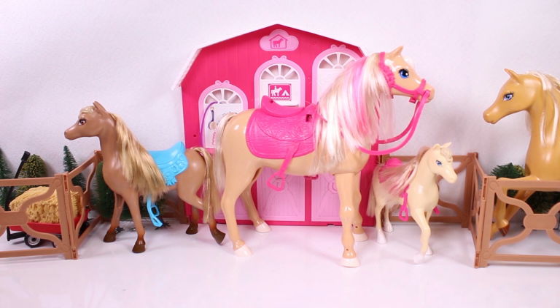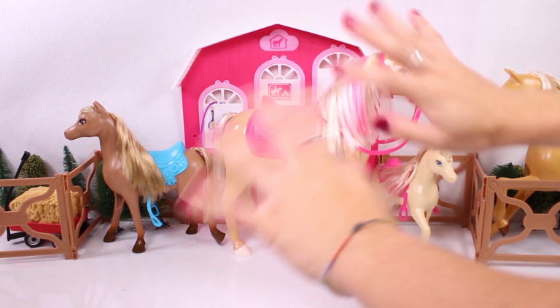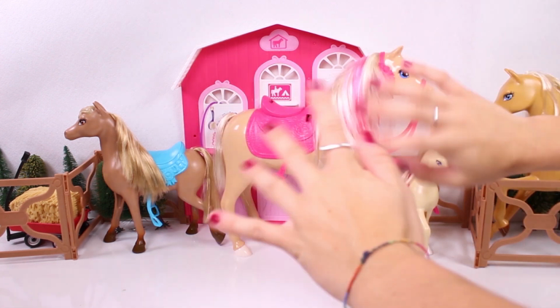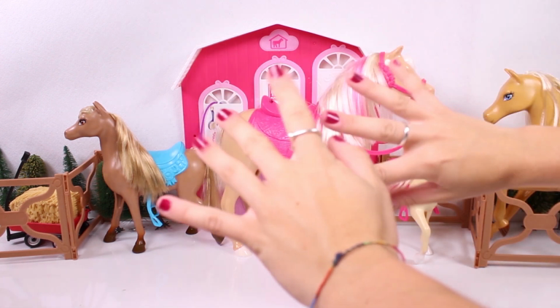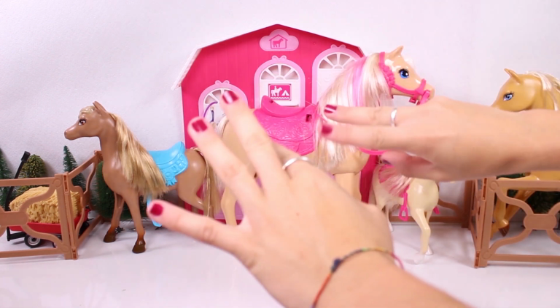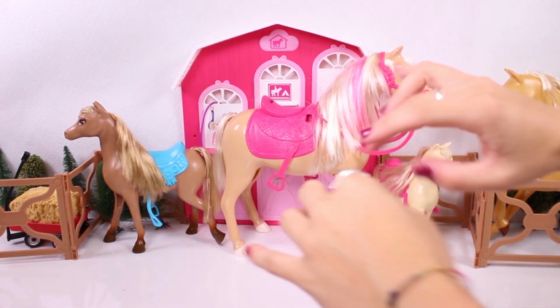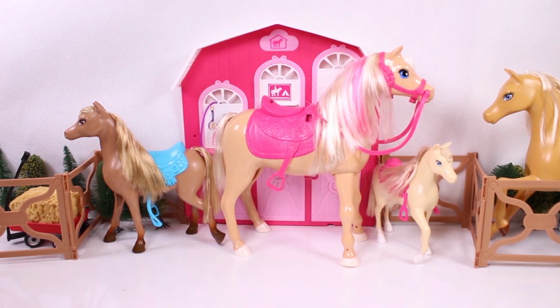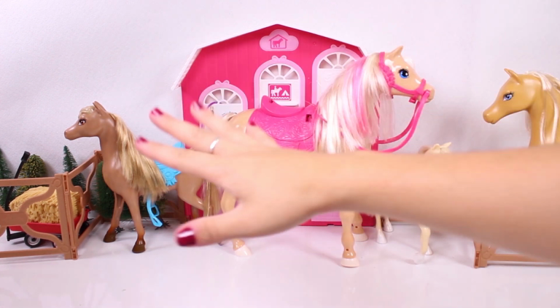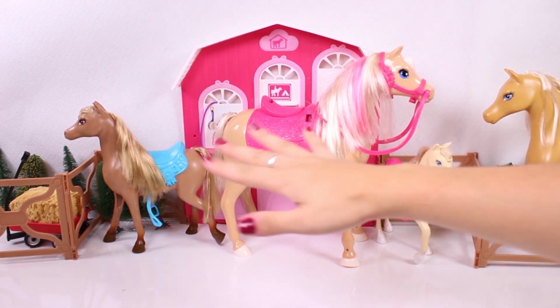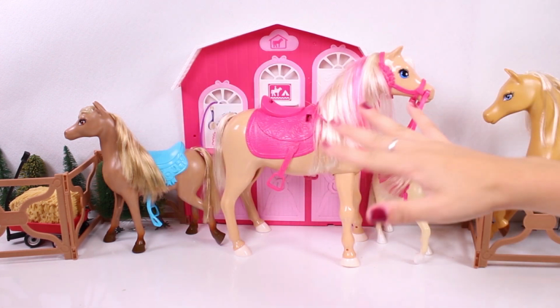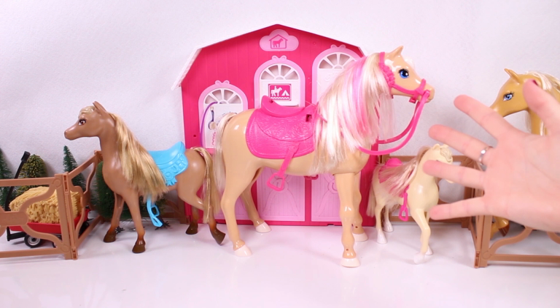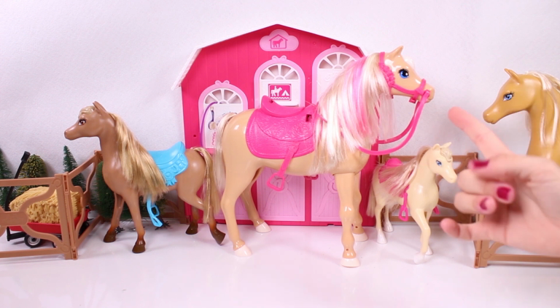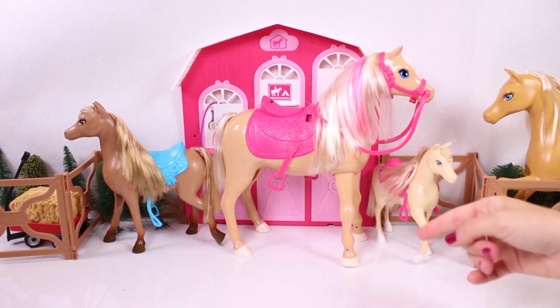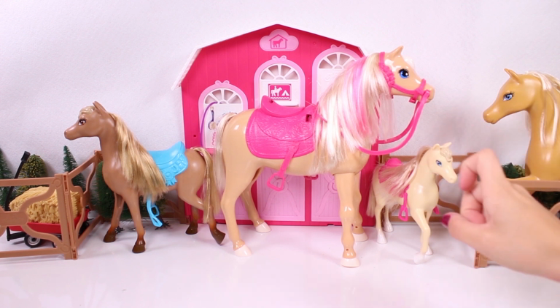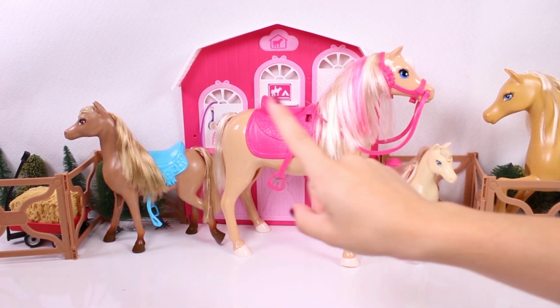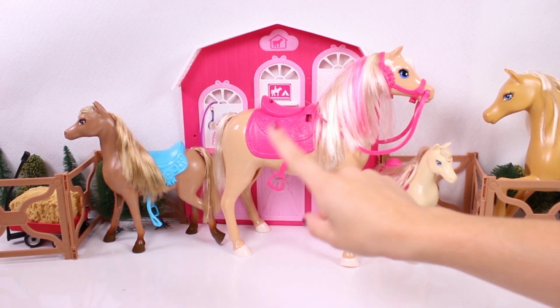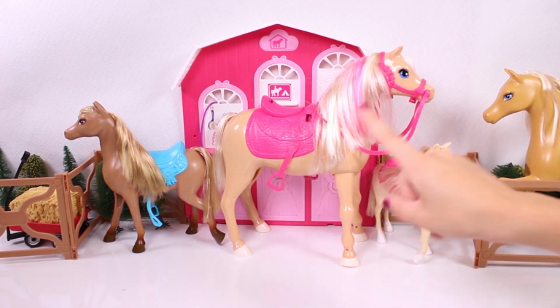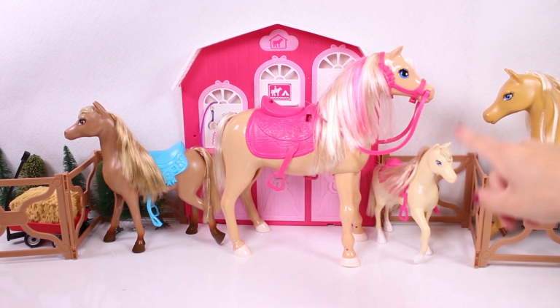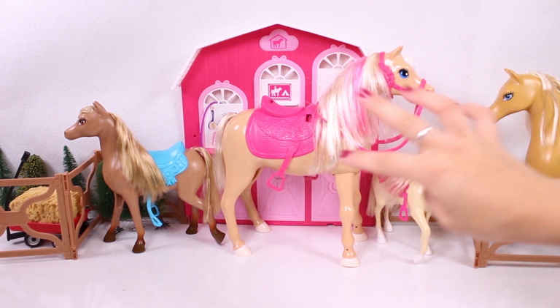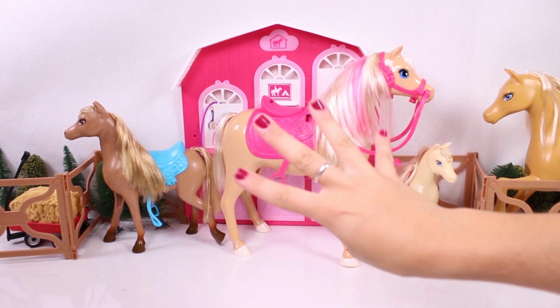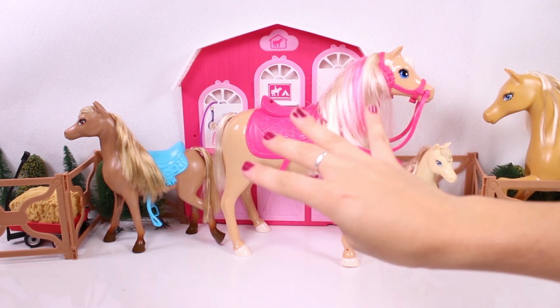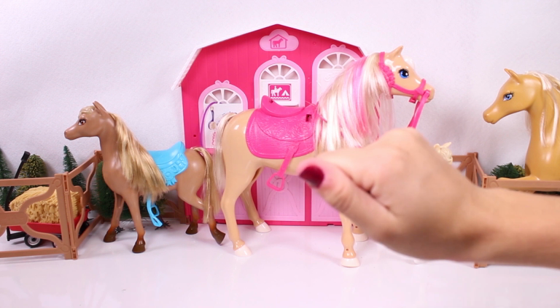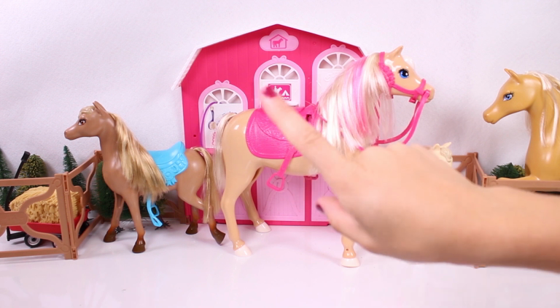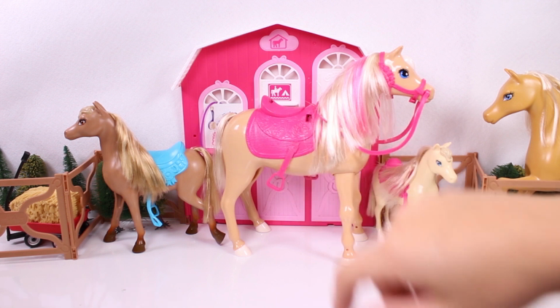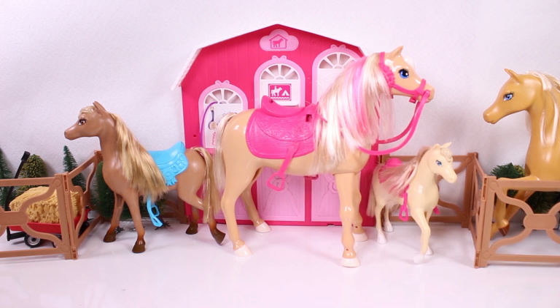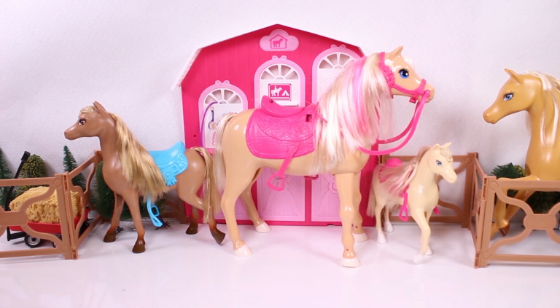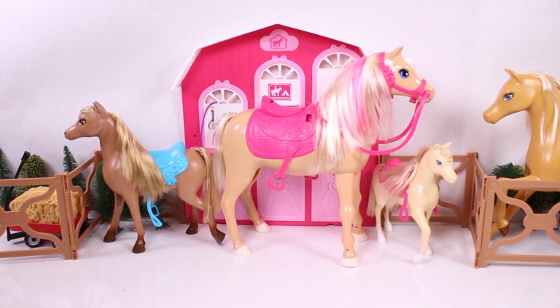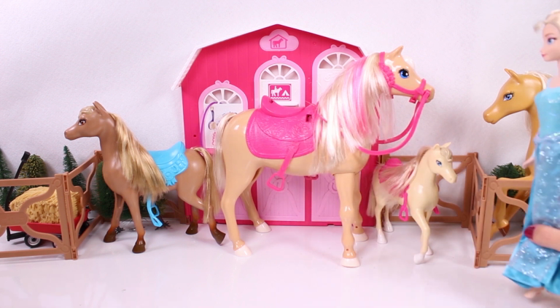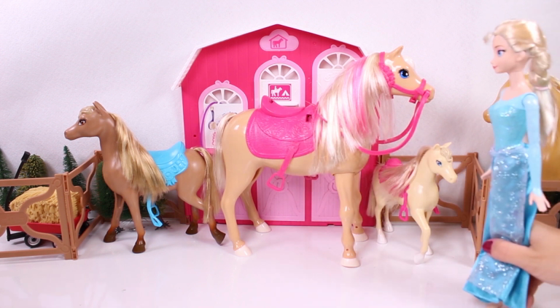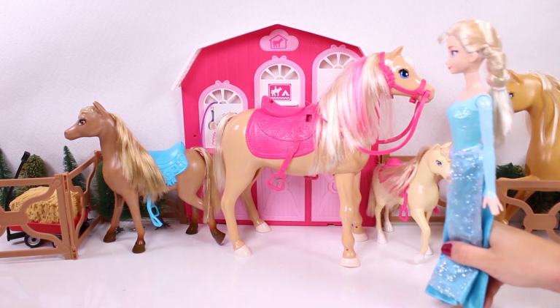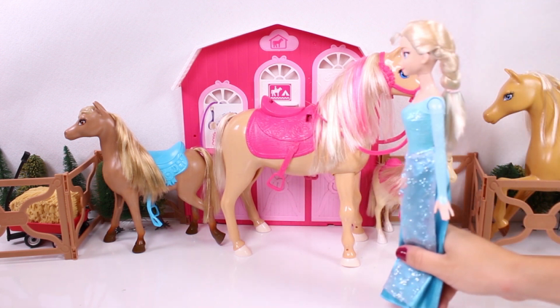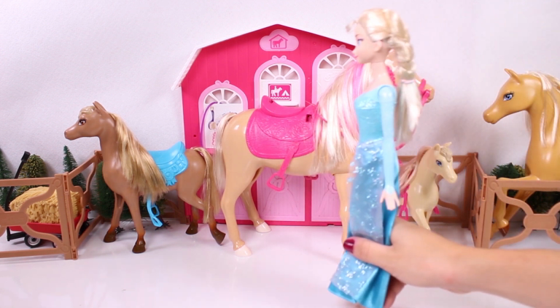Hi guys! How are you doing? Check out where we are today! We're at the stable and it's packed with horses! And who's coming over? Hi Elsa!